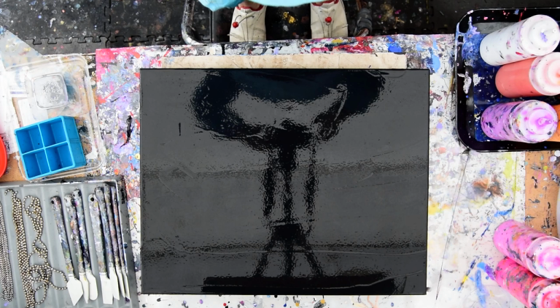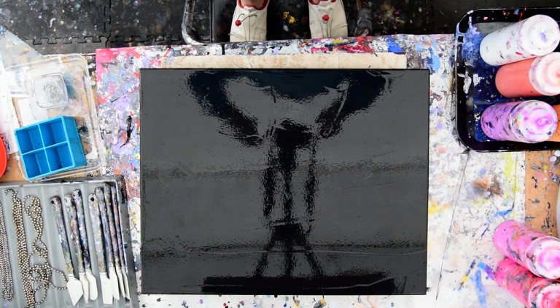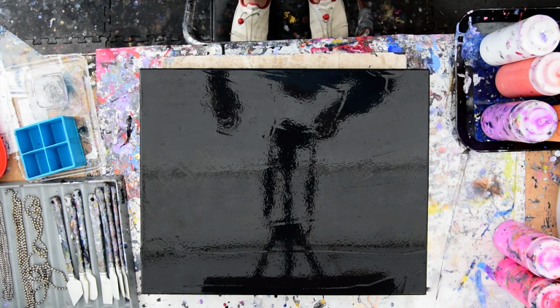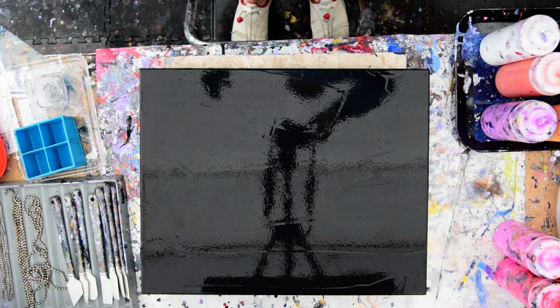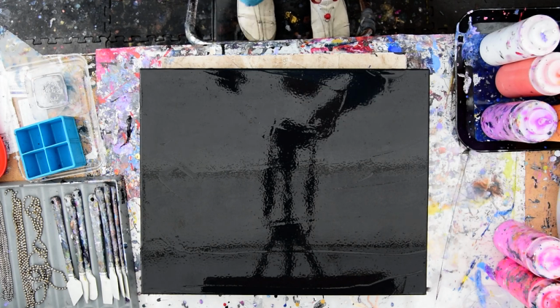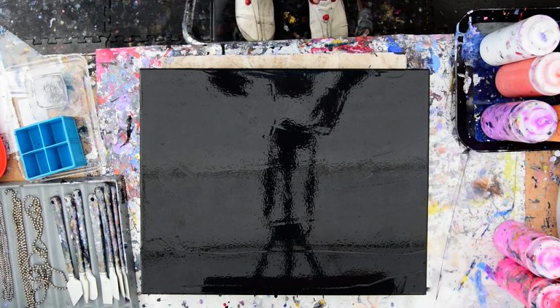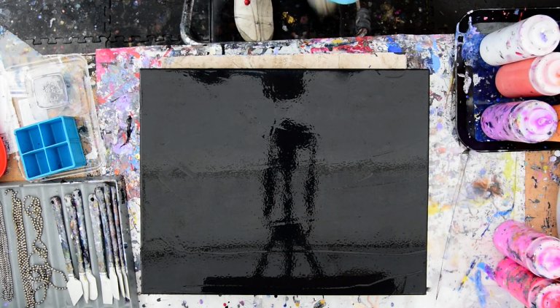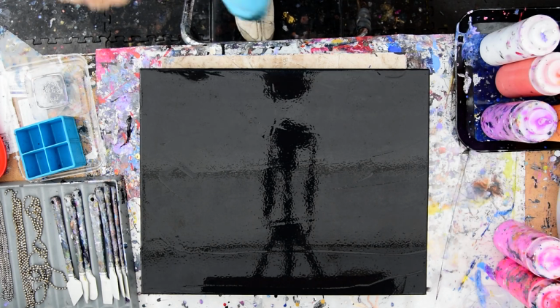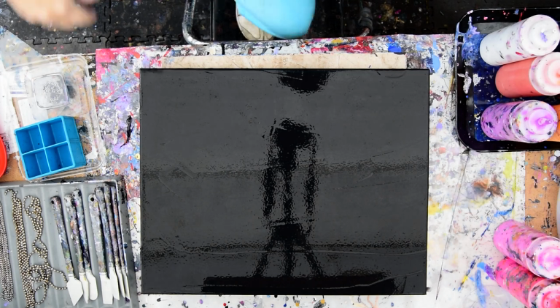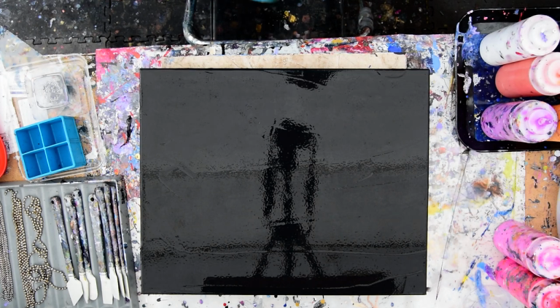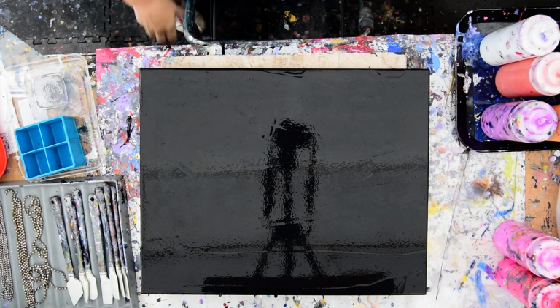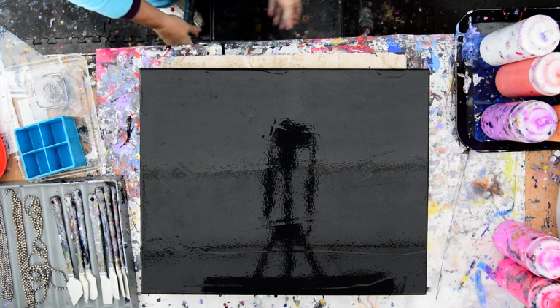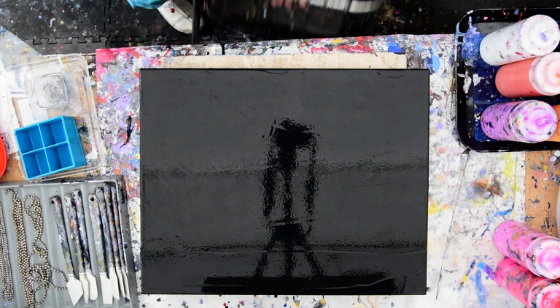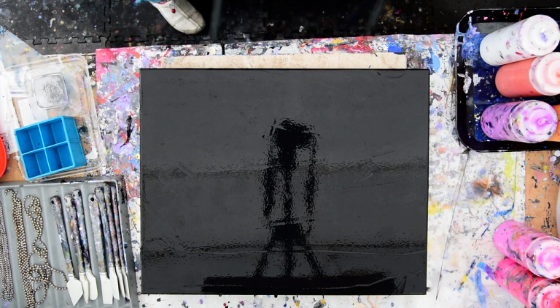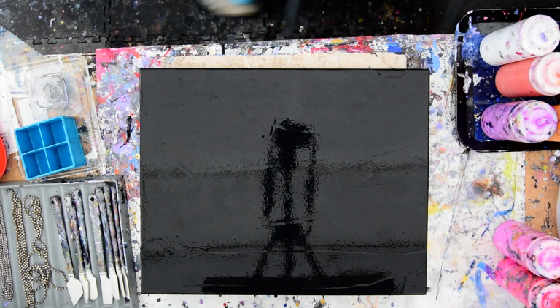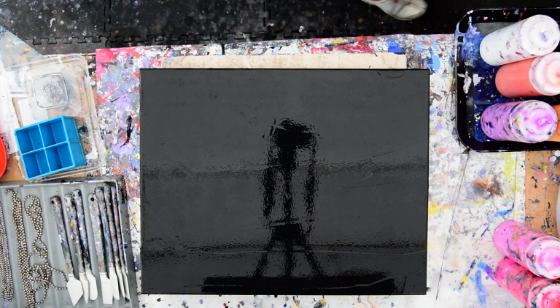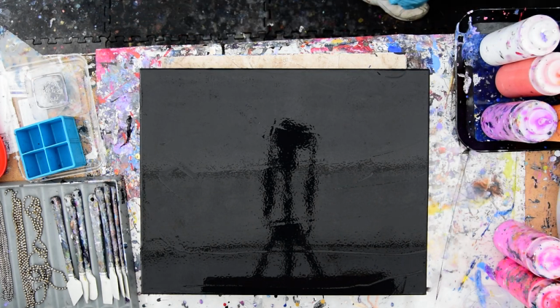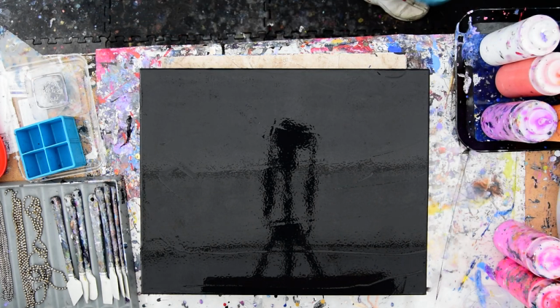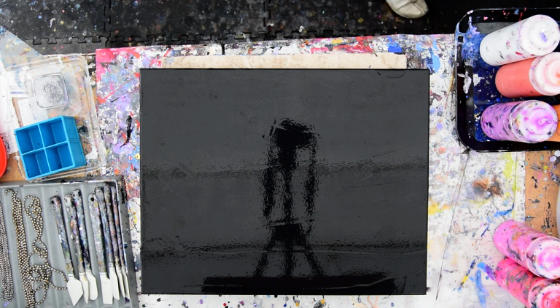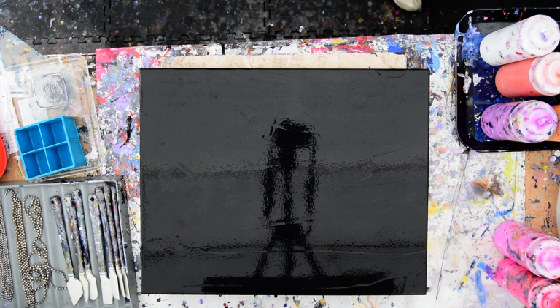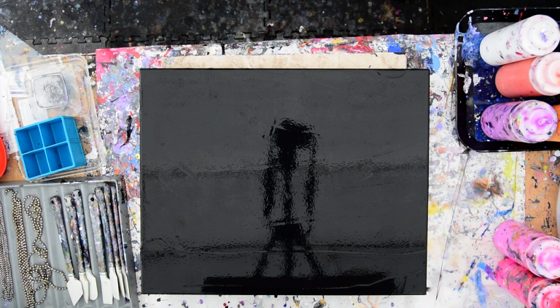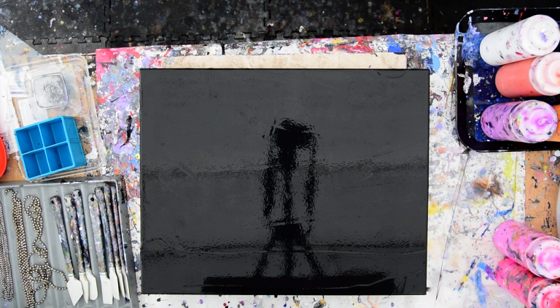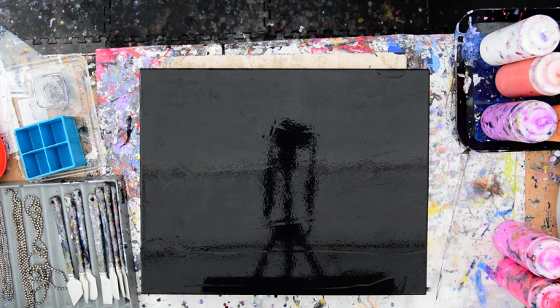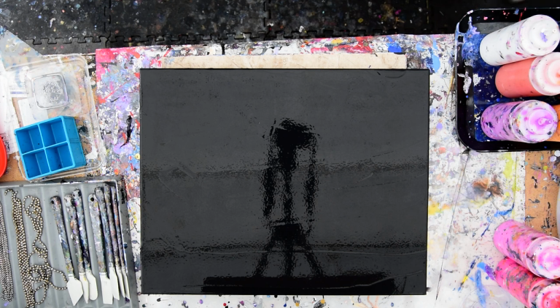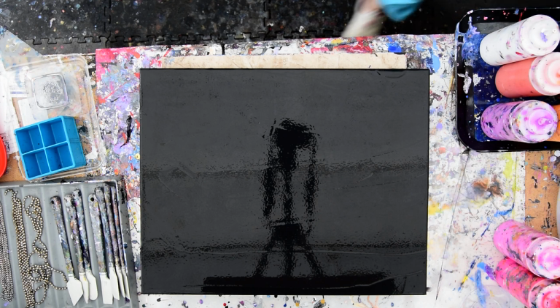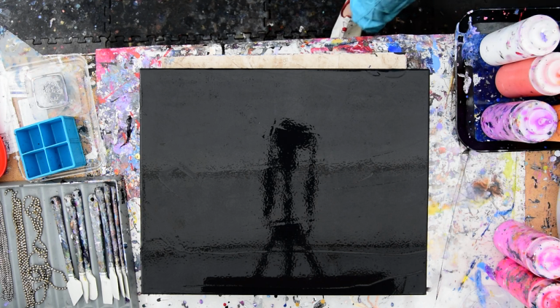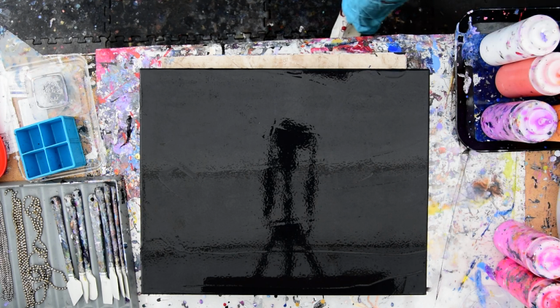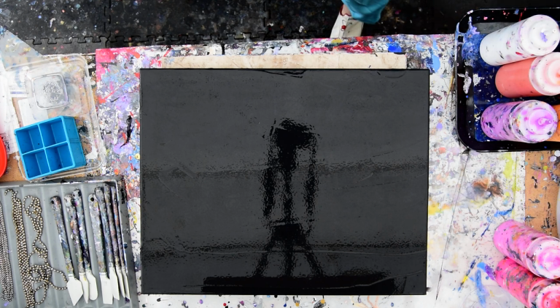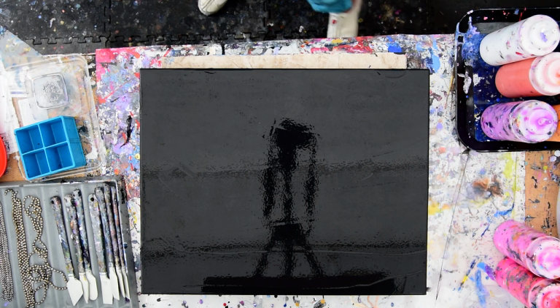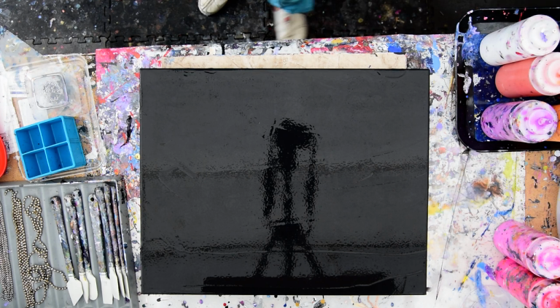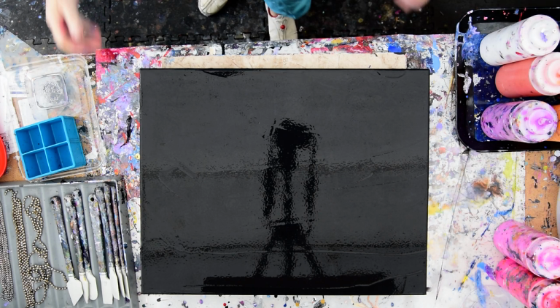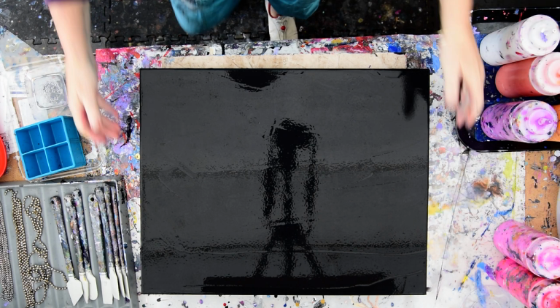Hello again, it's Priscilla Batzell in Spring Hill, Florida at Expressionist Art Studio Gallery in the cold, dank, sixties-some-odd degrees with a mist falling backyard.